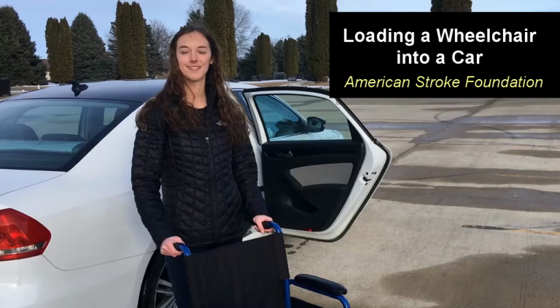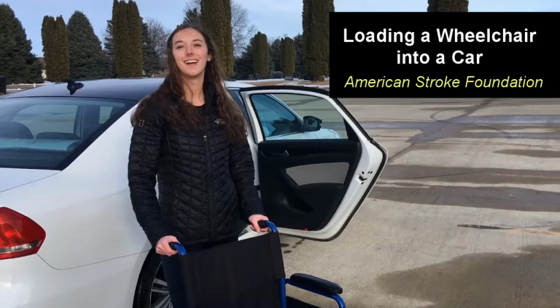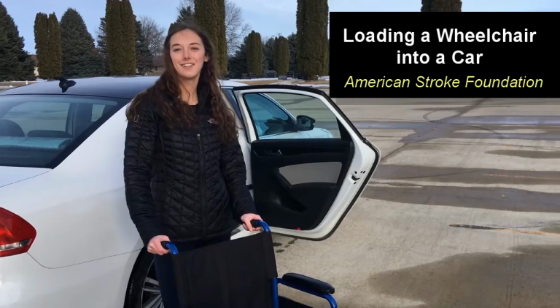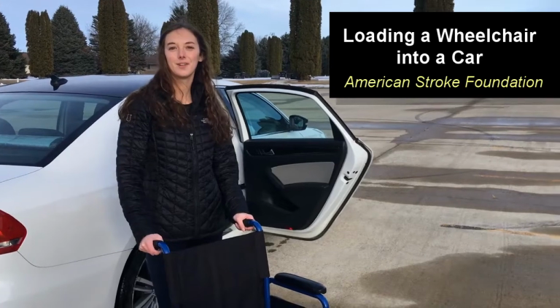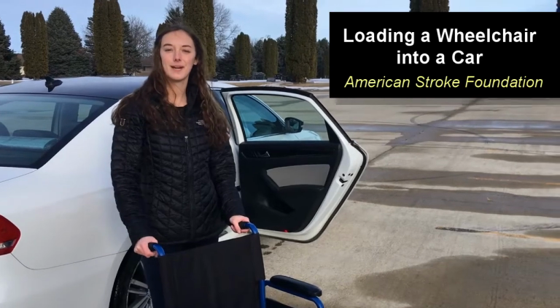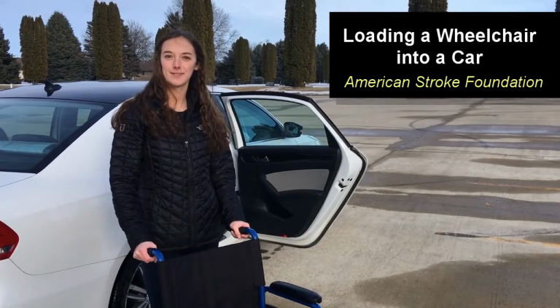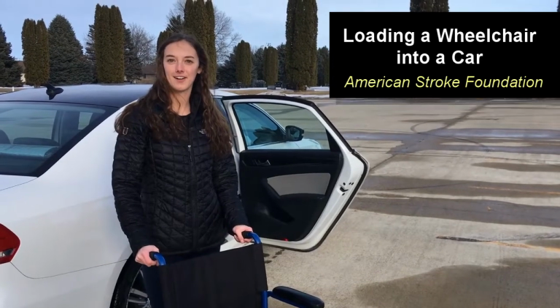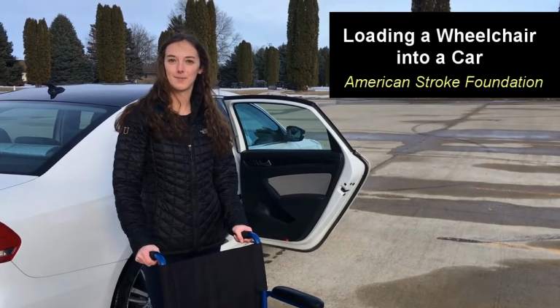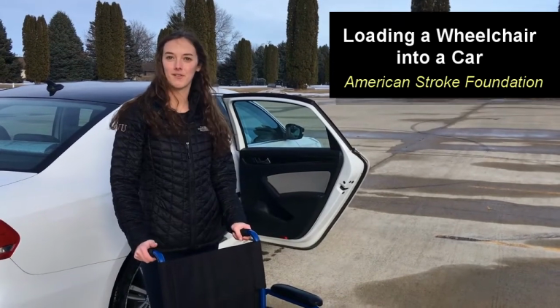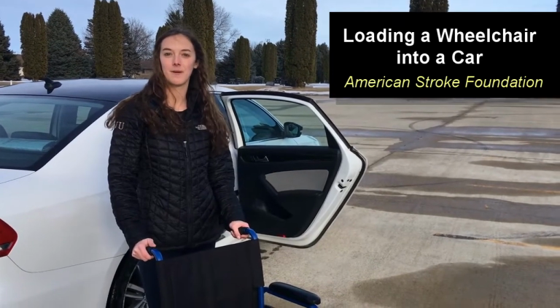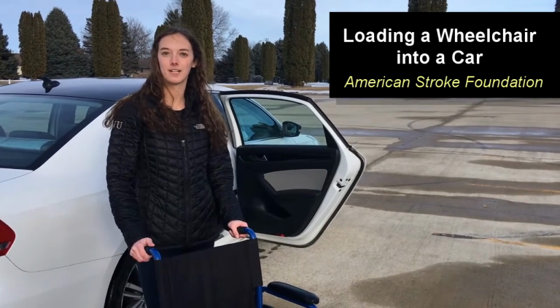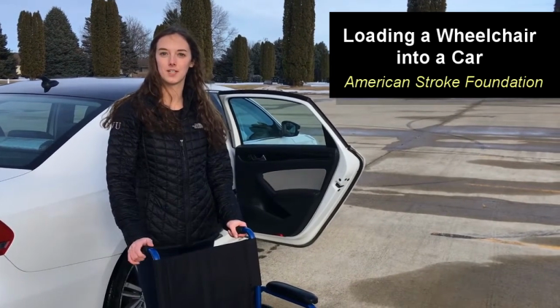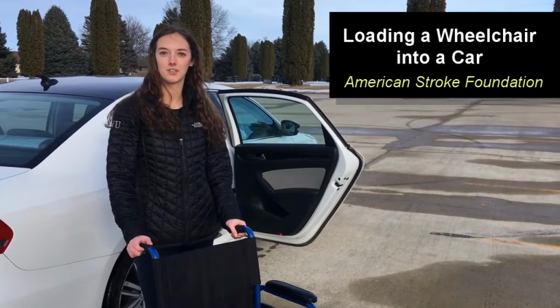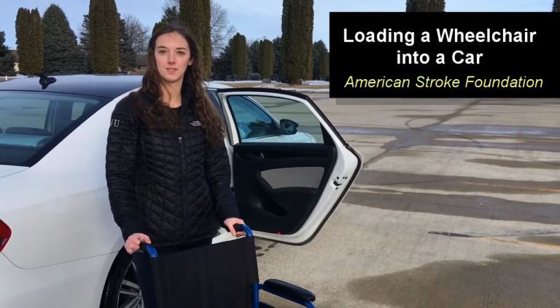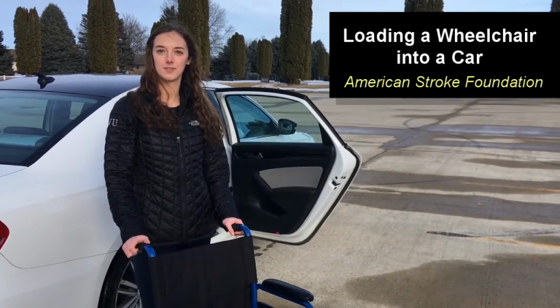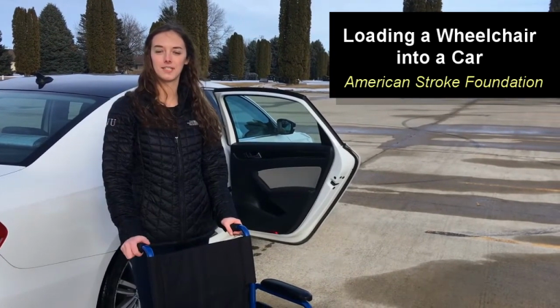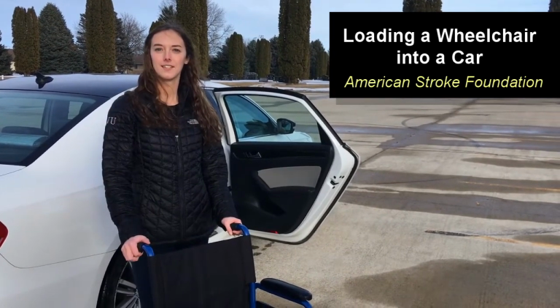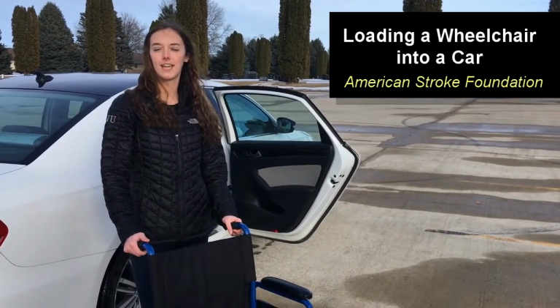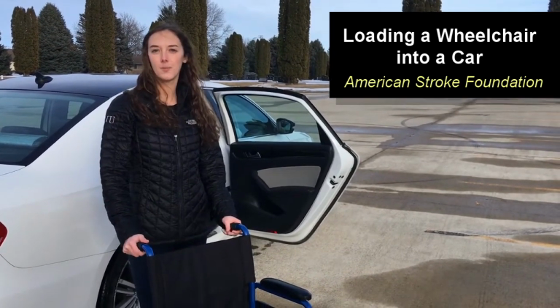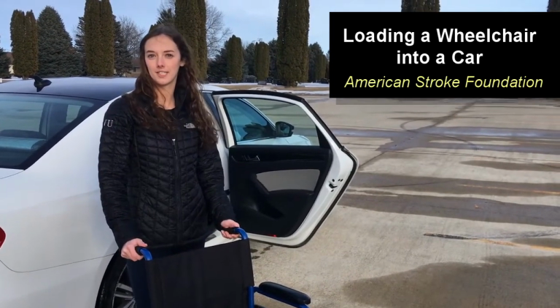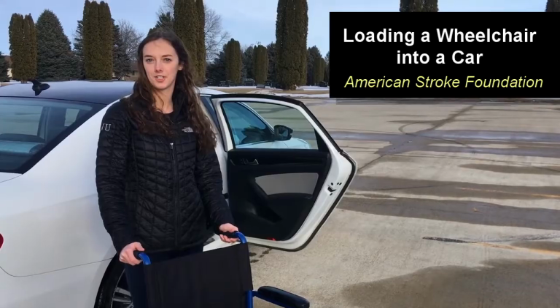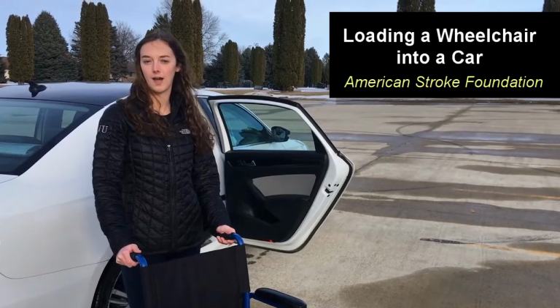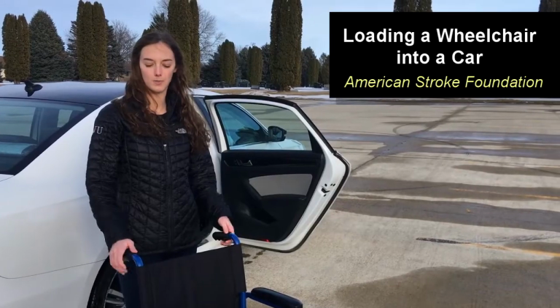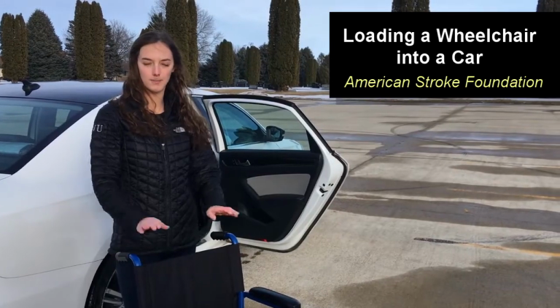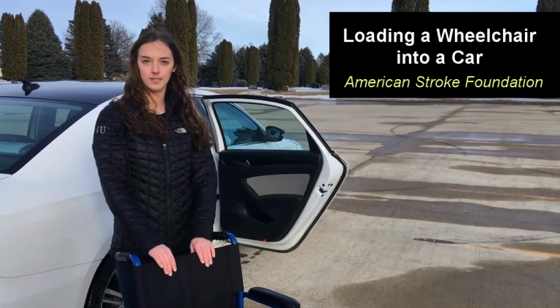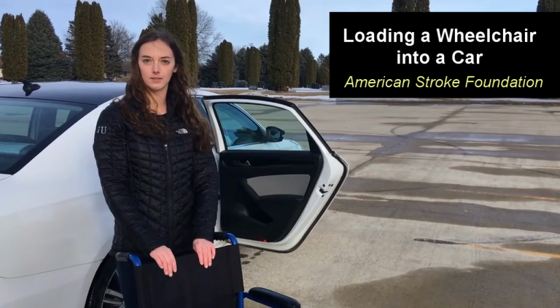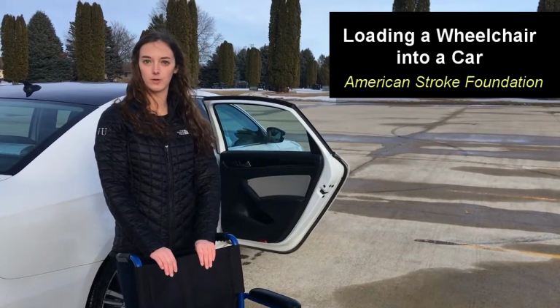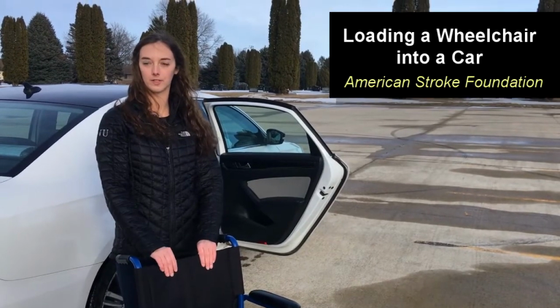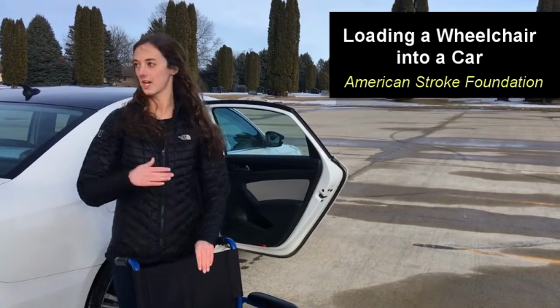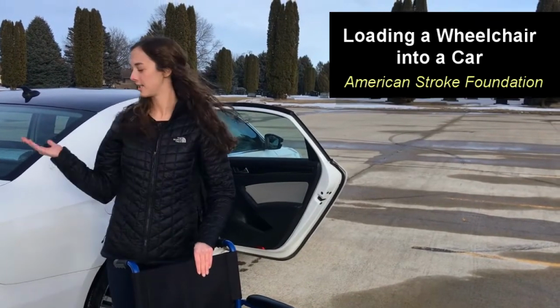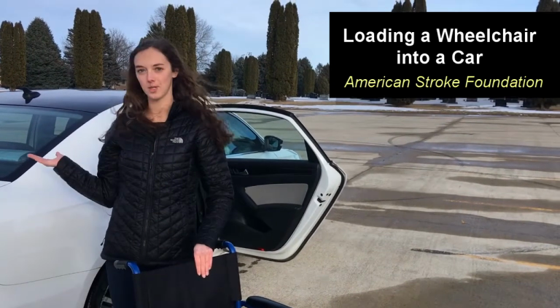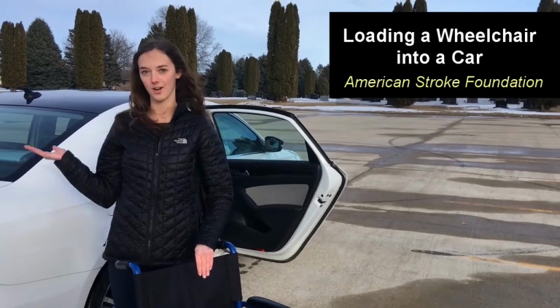Hello, my name is Carrie Campoff and I'm an Occupational Therapy student. Today I'll be teaching you how to properly load a wheelchair into a car.